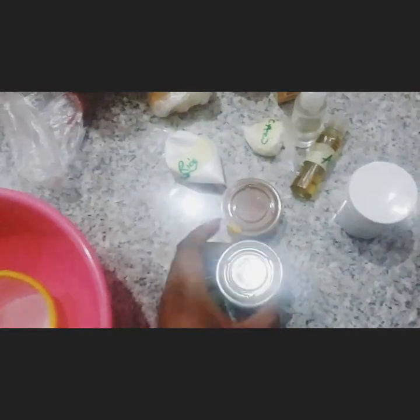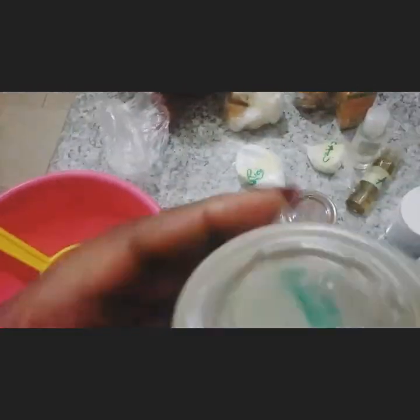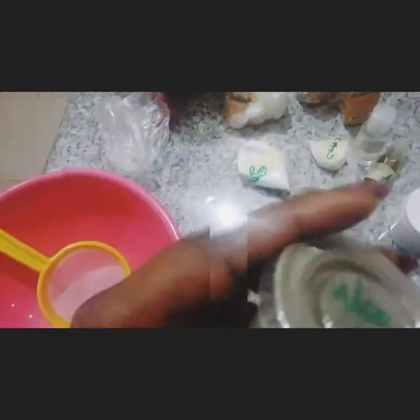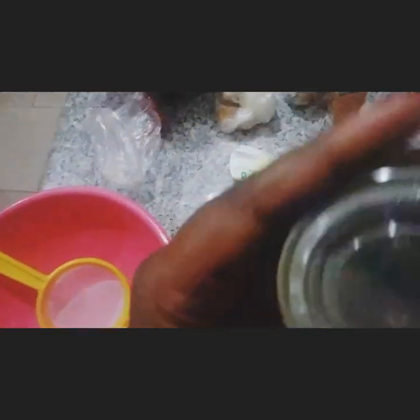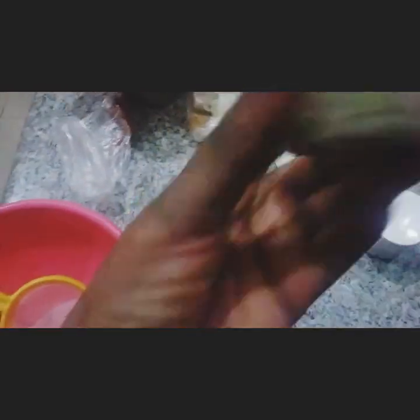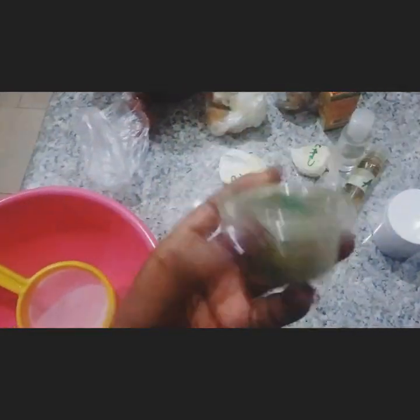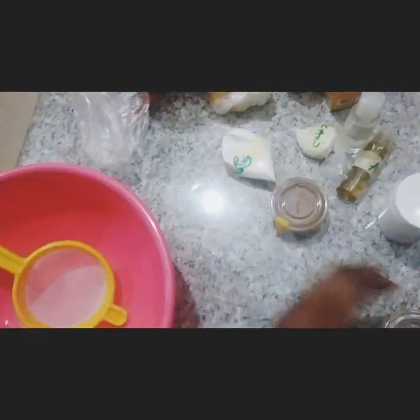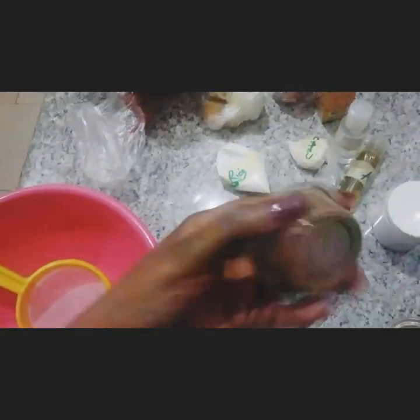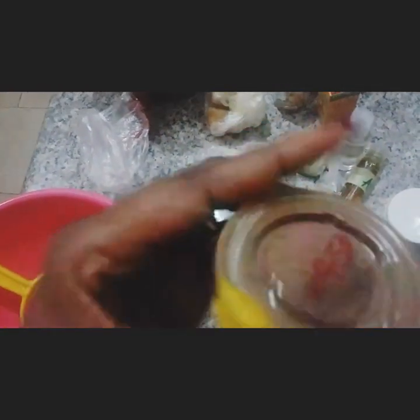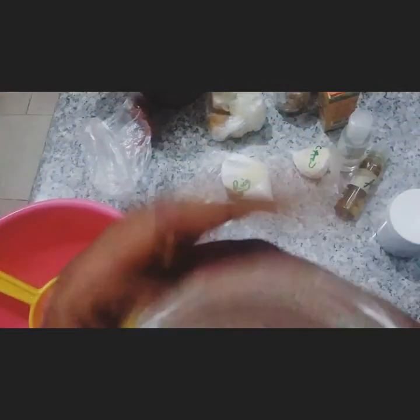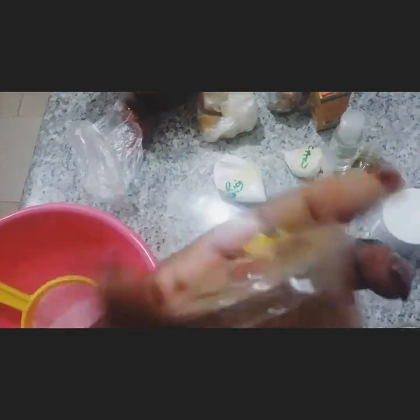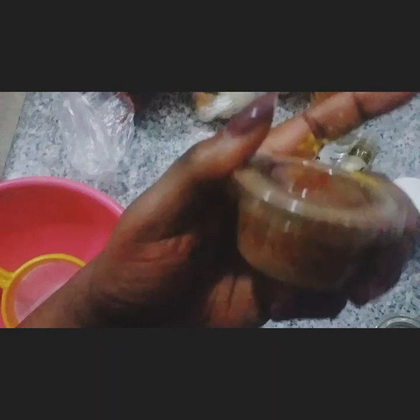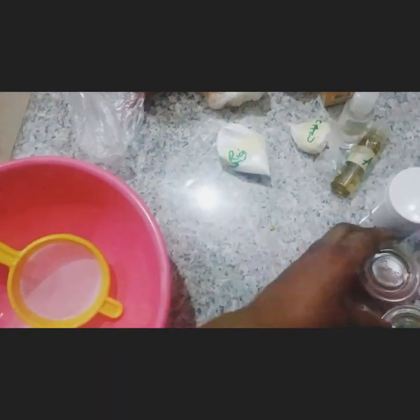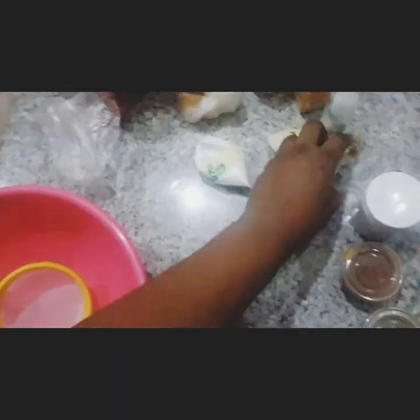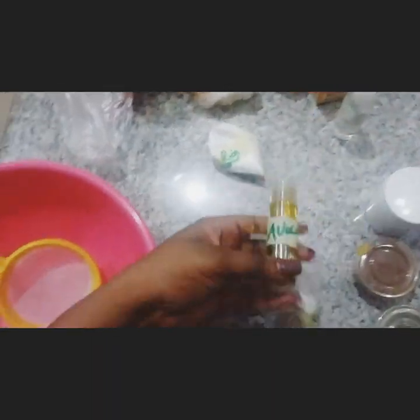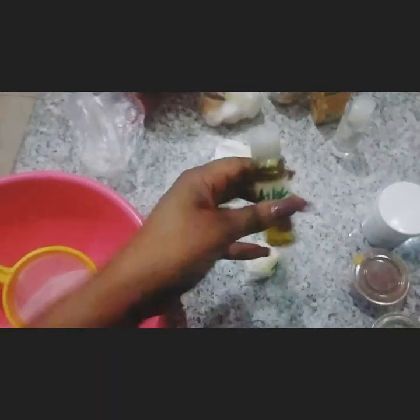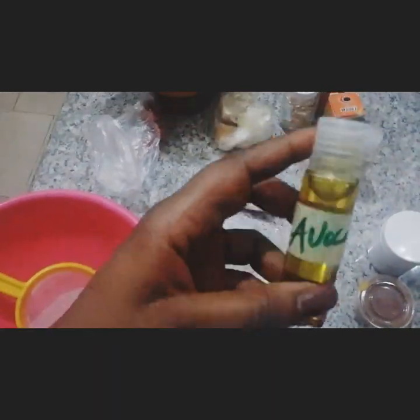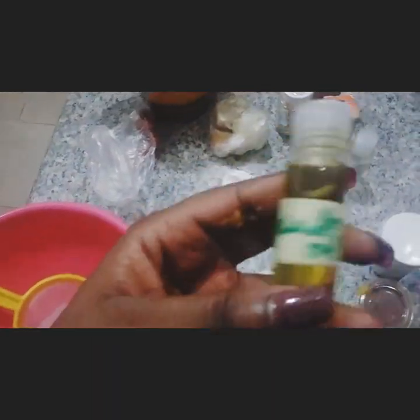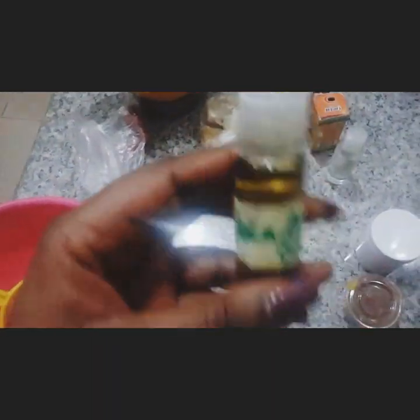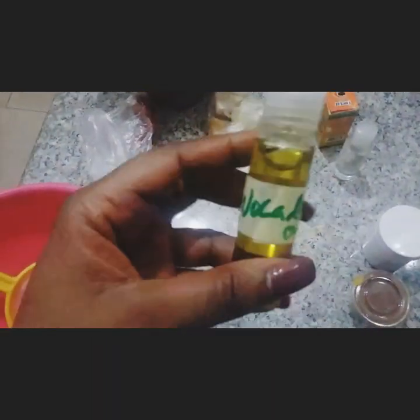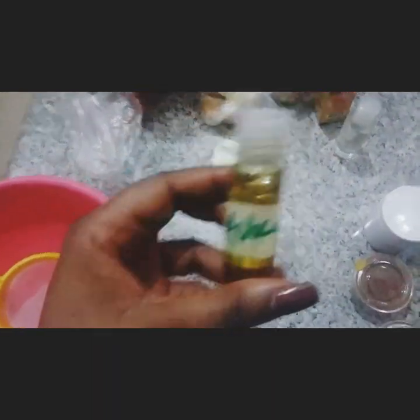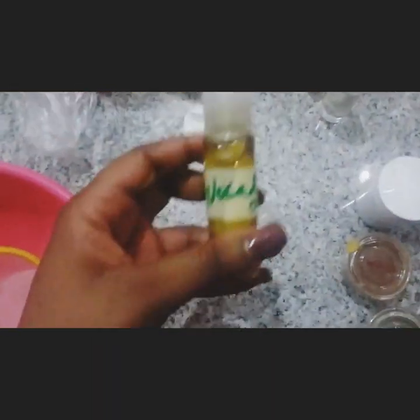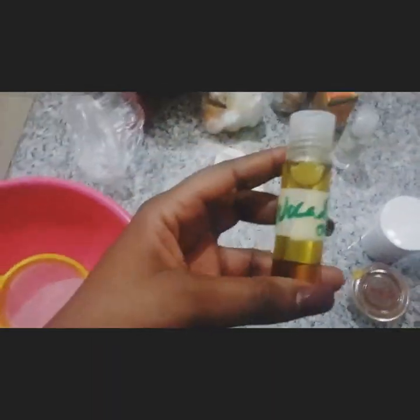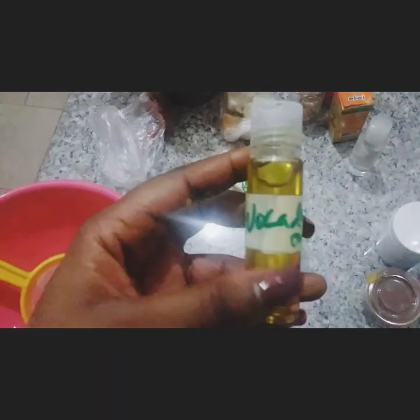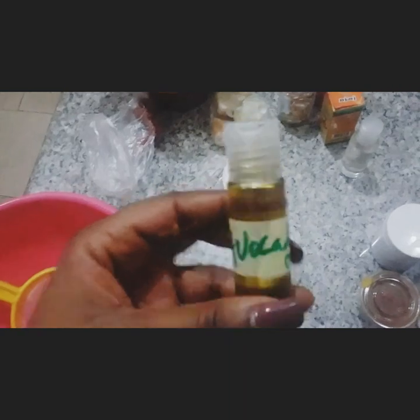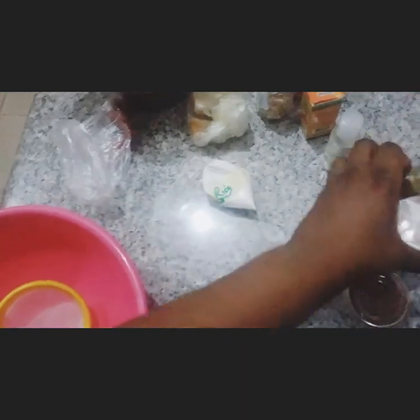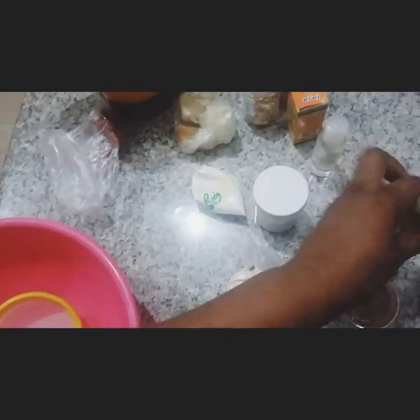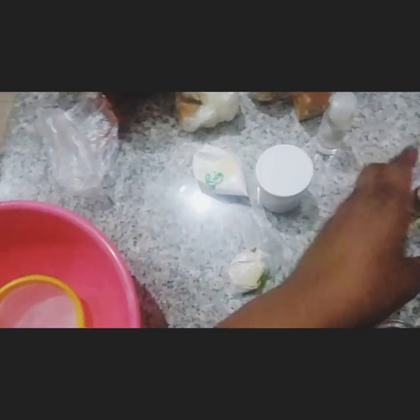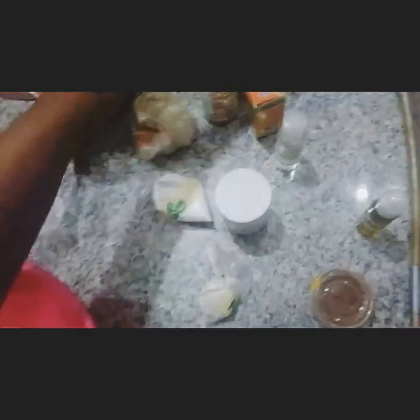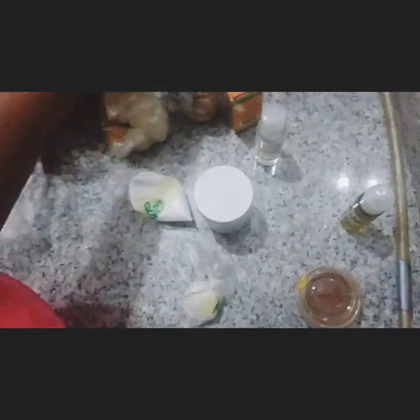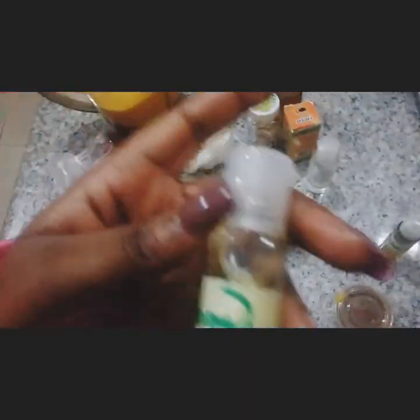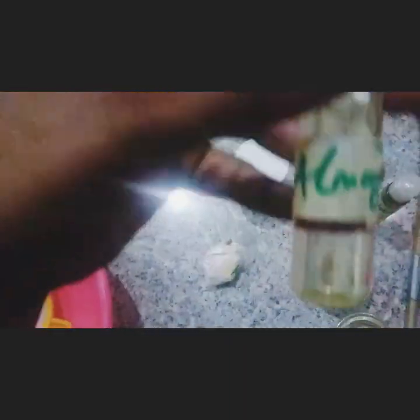I have my neem powder, cinnamon — I have to make this video because this is like my assorted soap.